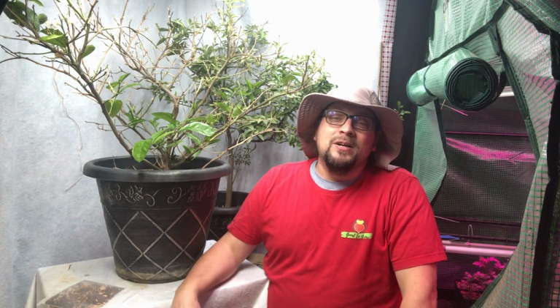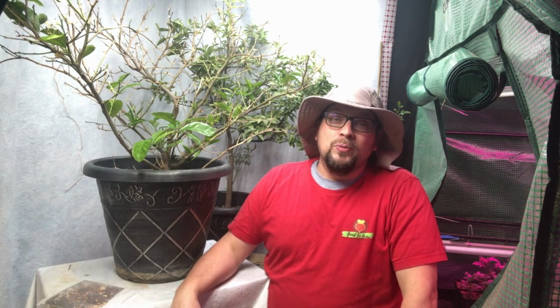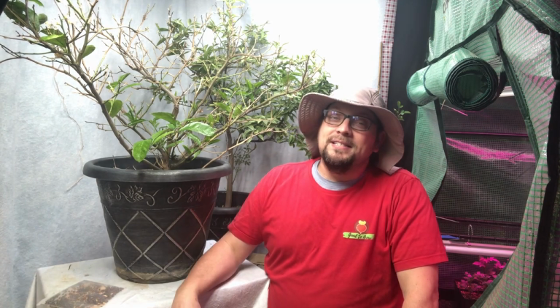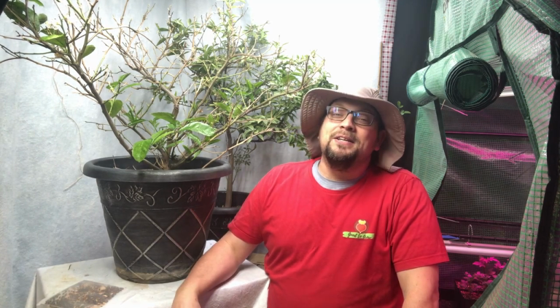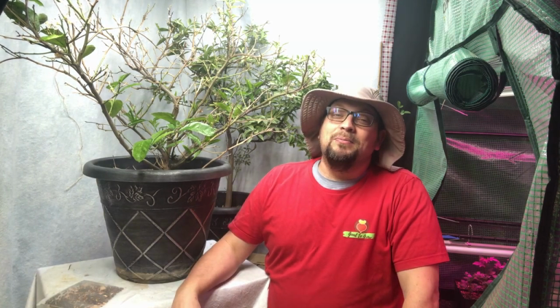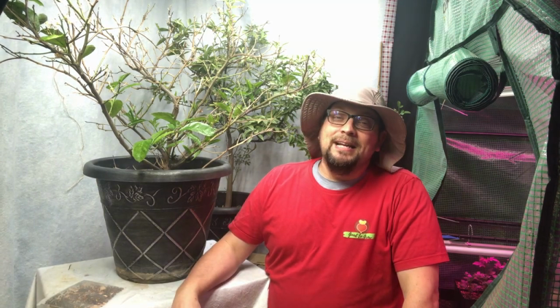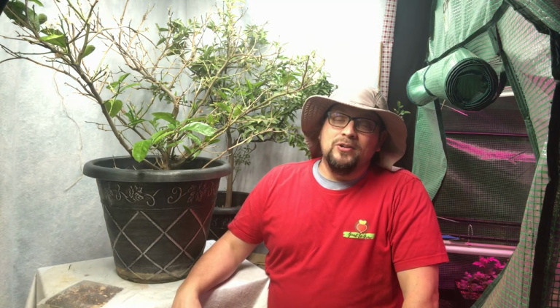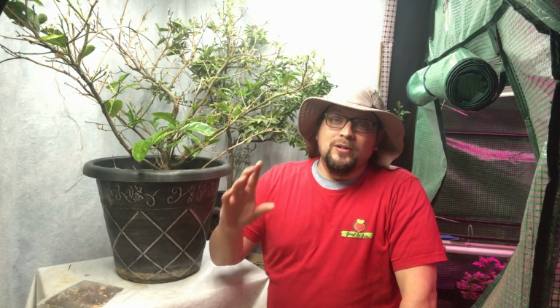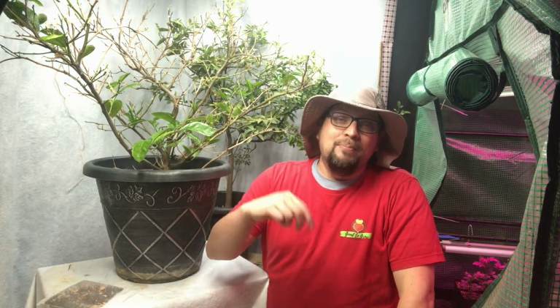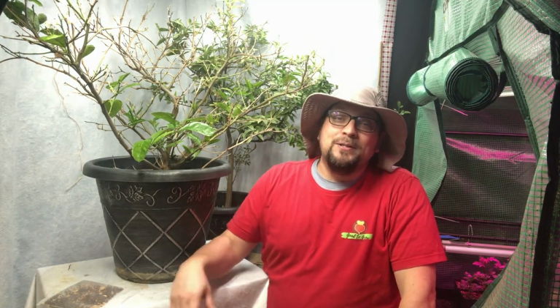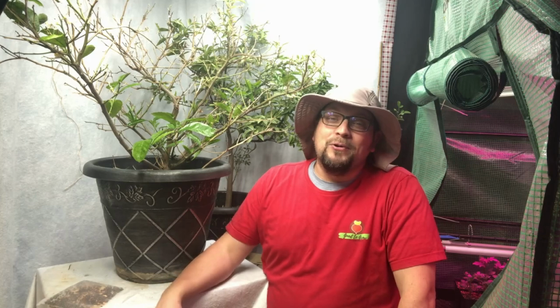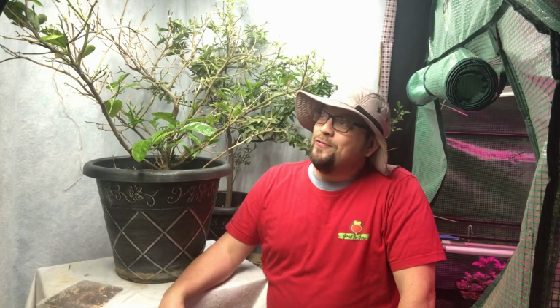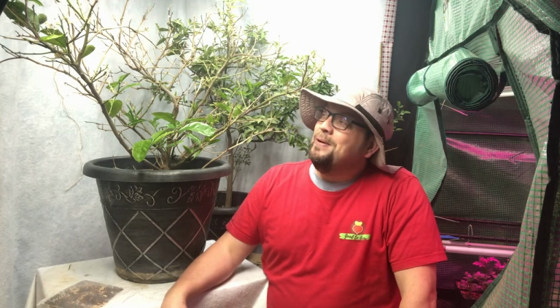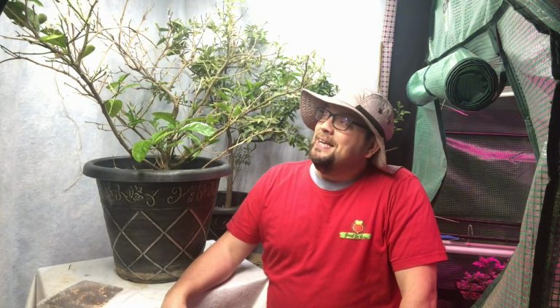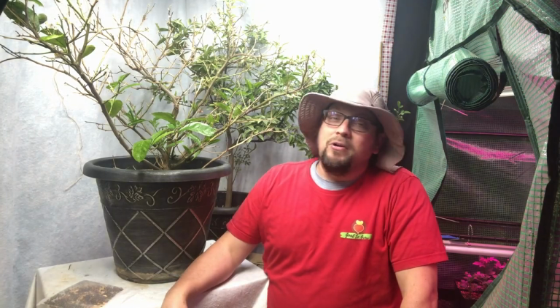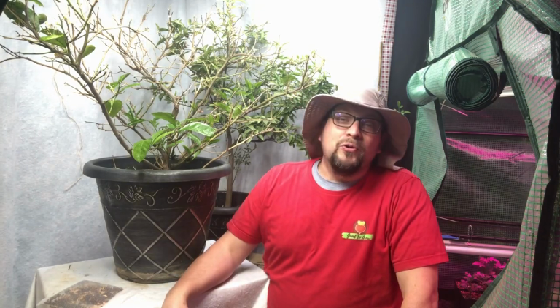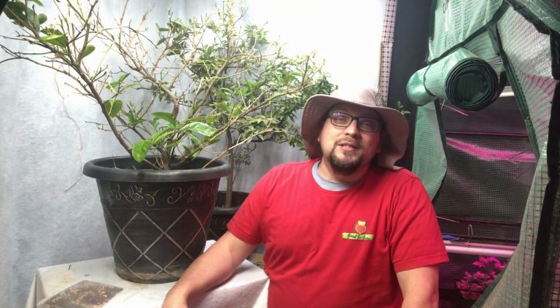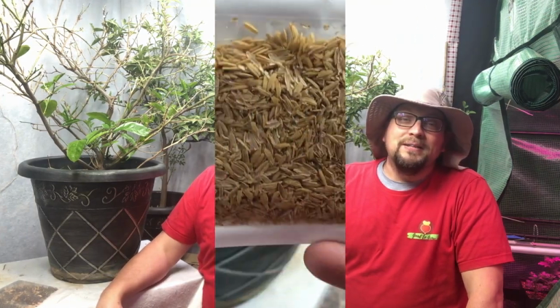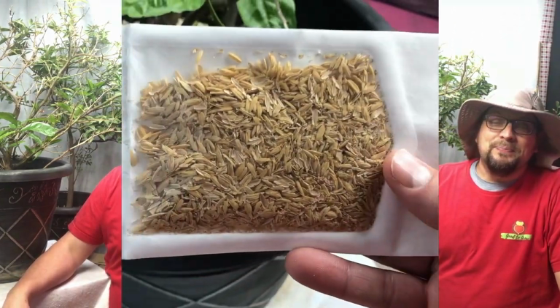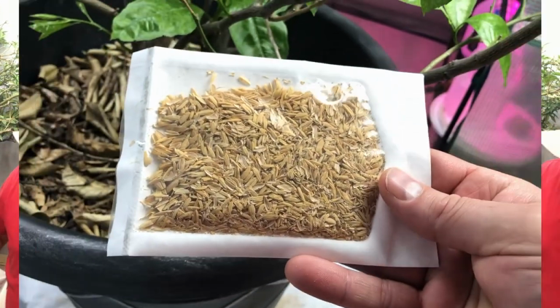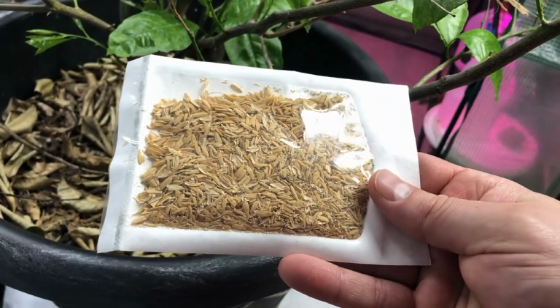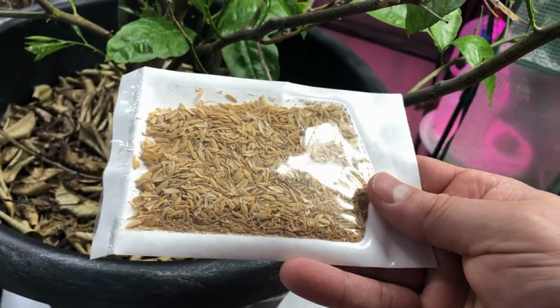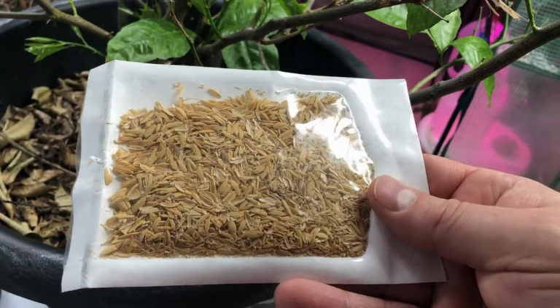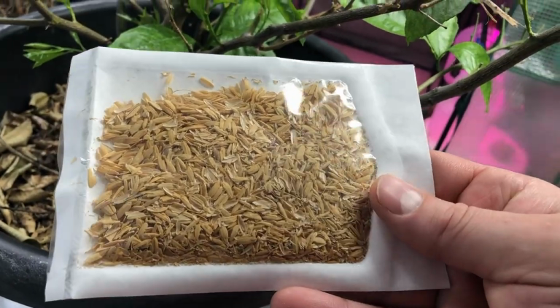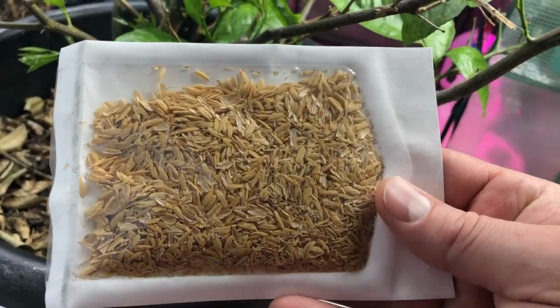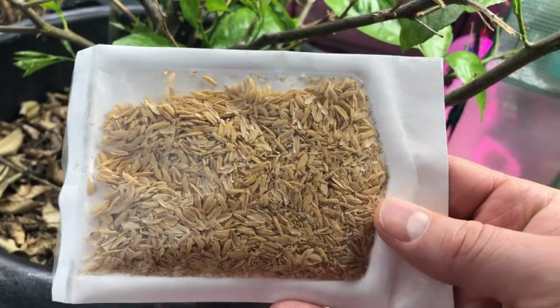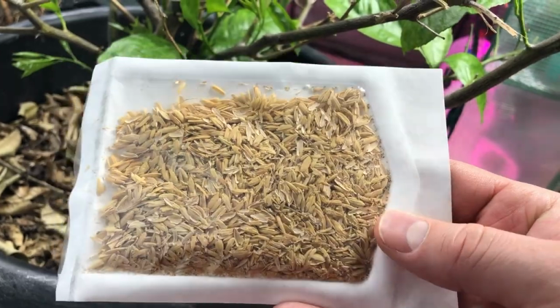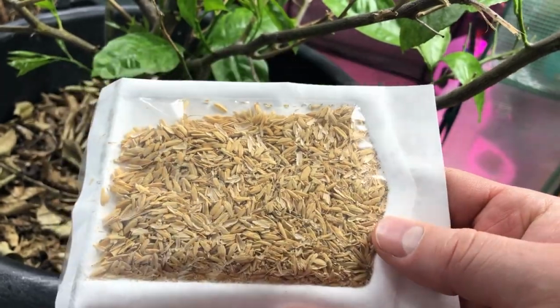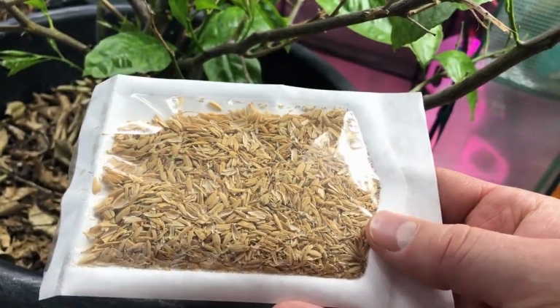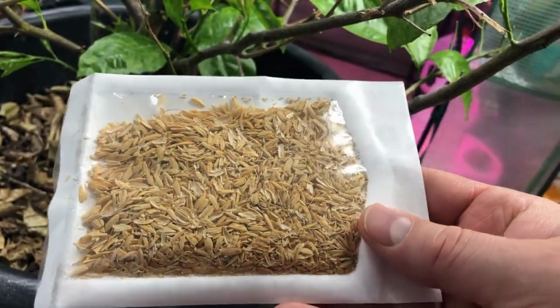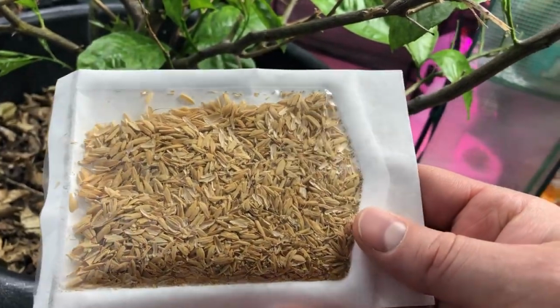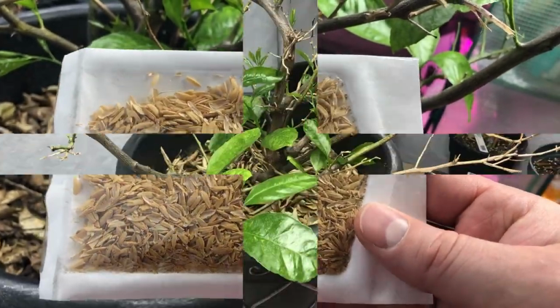We're going to release some ladybugs — or ladybirds, depending on where you're from — into our indoor growing space. And this season we're also adding another insect to our fight.